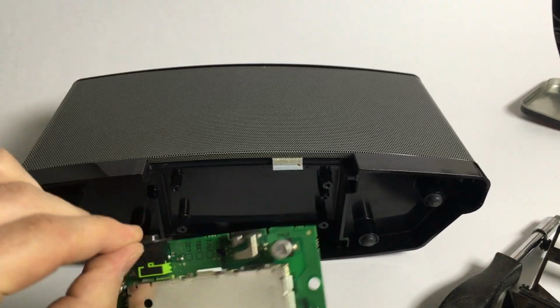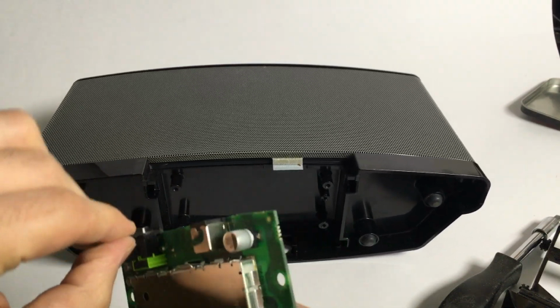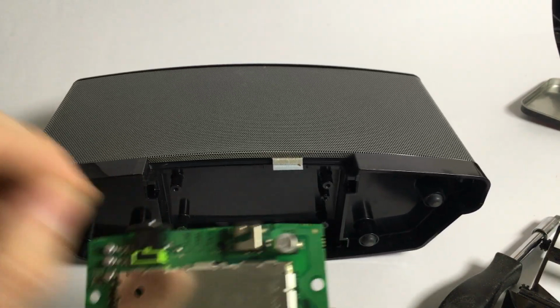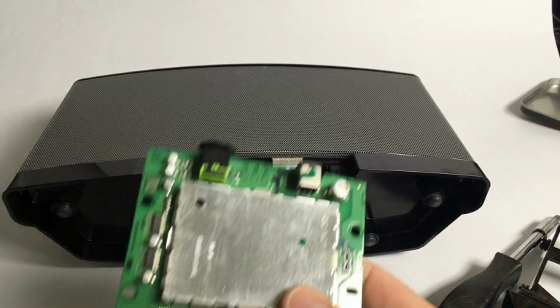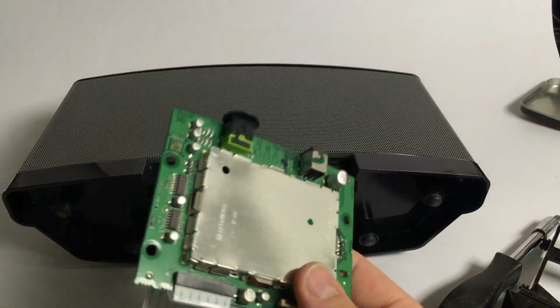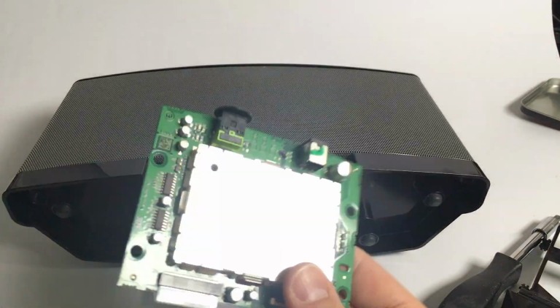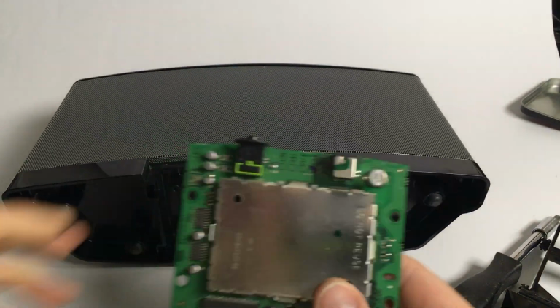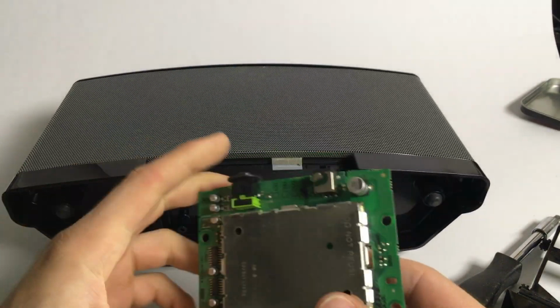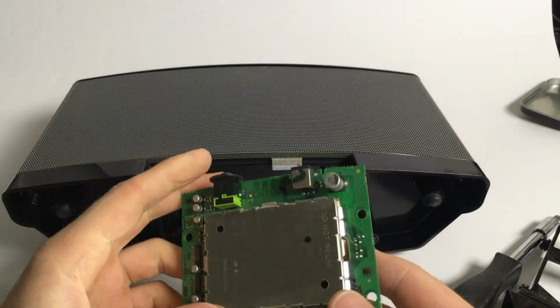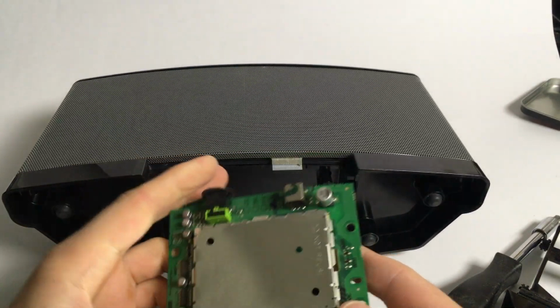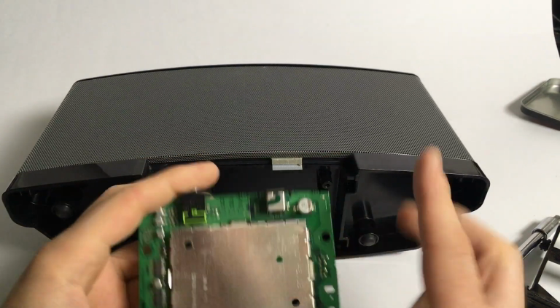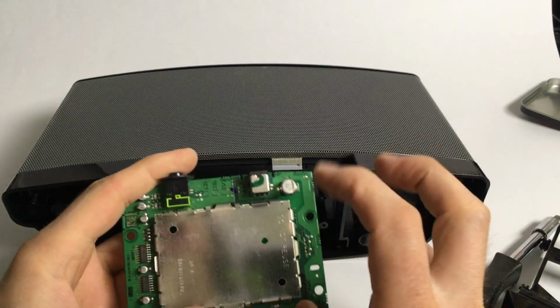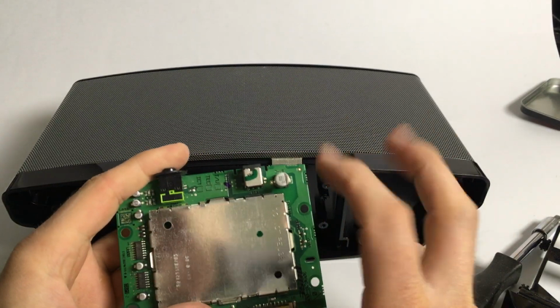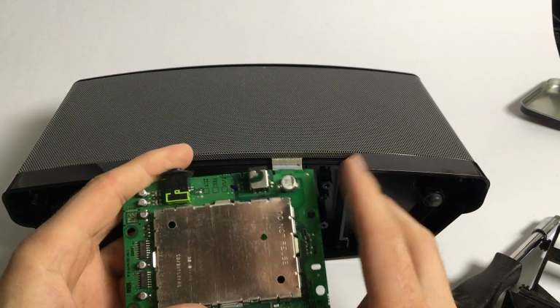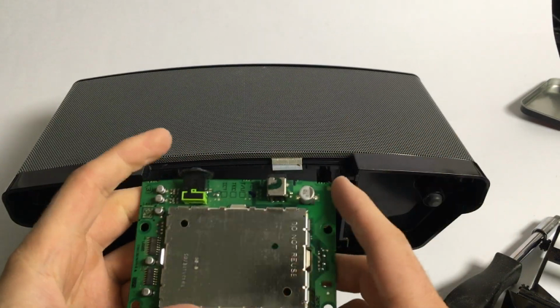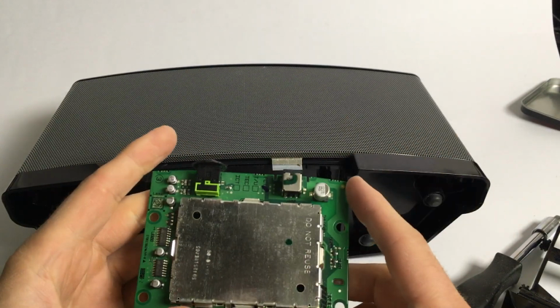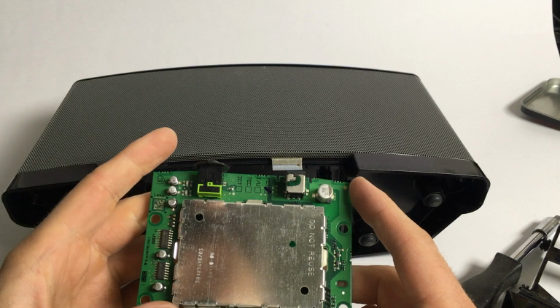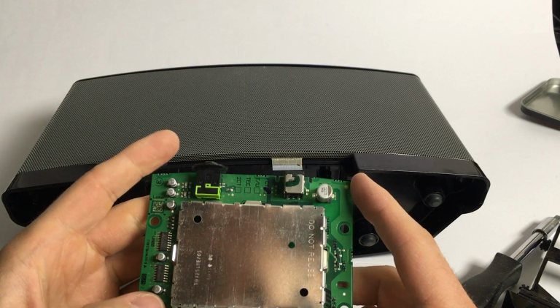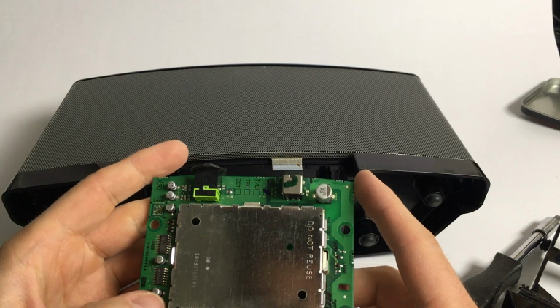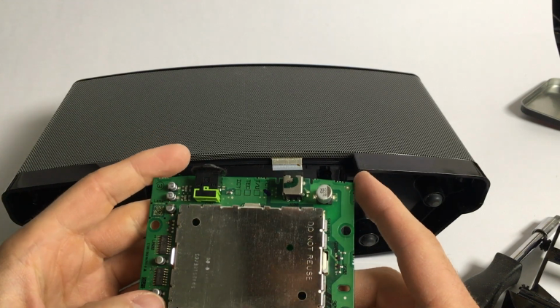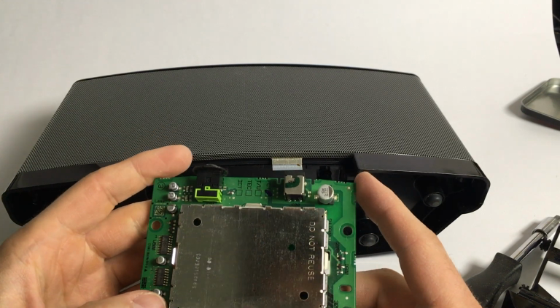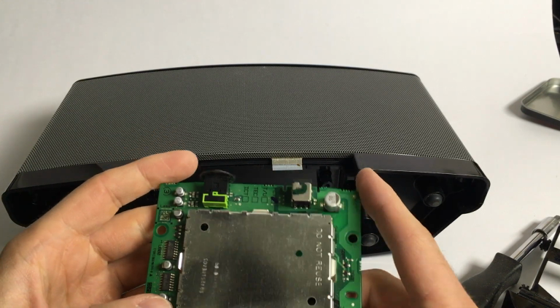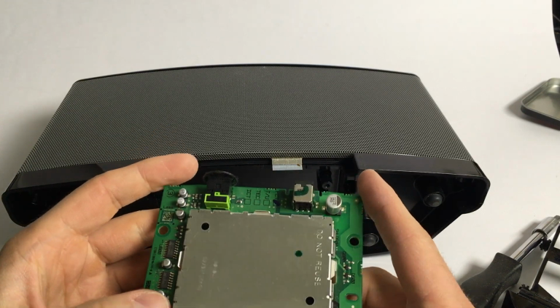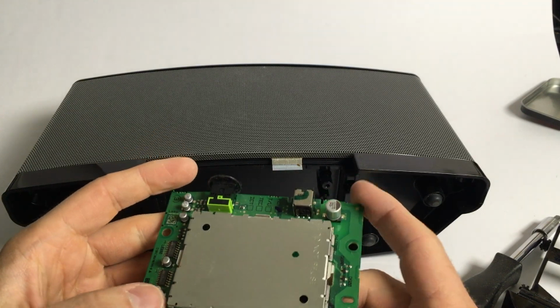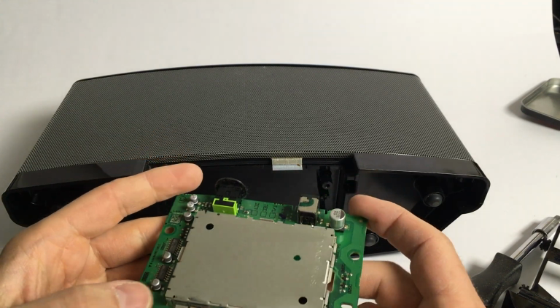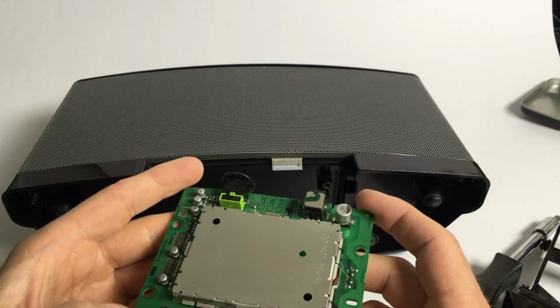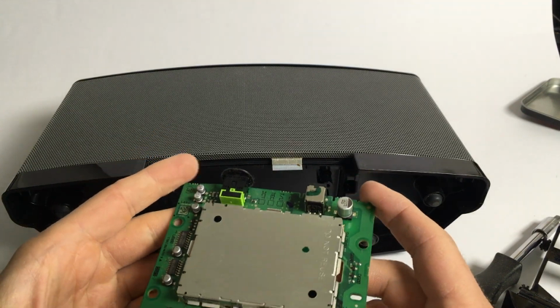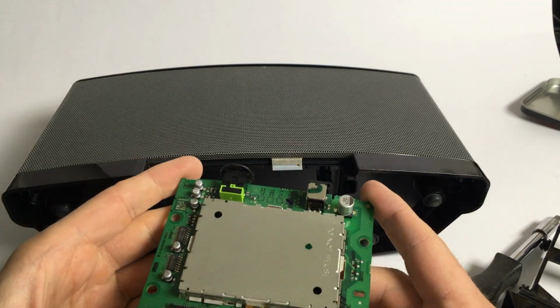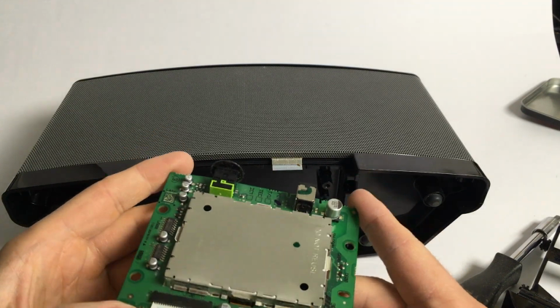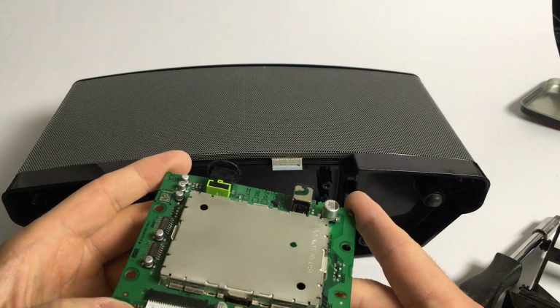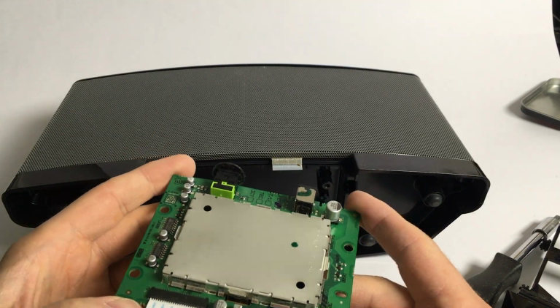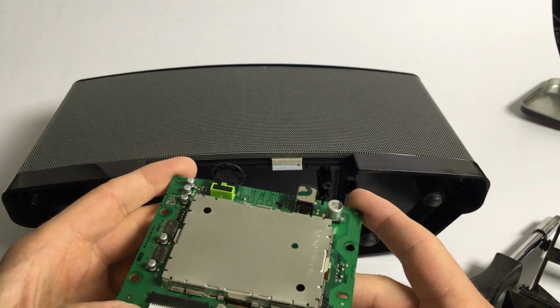Now I need to find another way to enable it for Bluetooth. Until then I hope this box lasts a long time. Thanks a lot for watching.